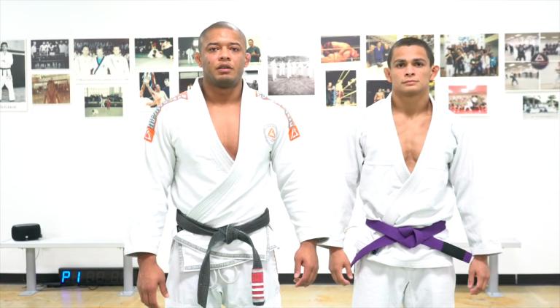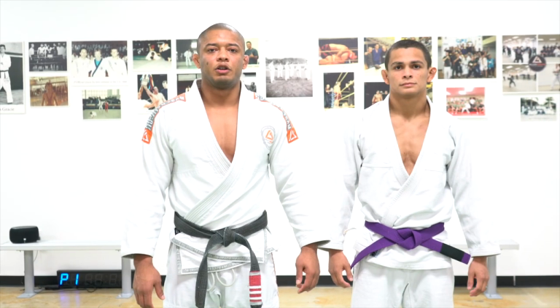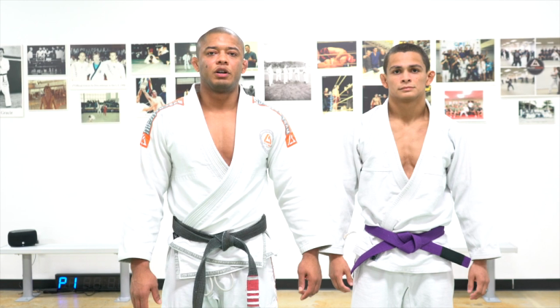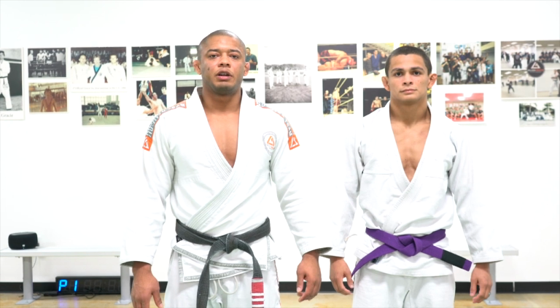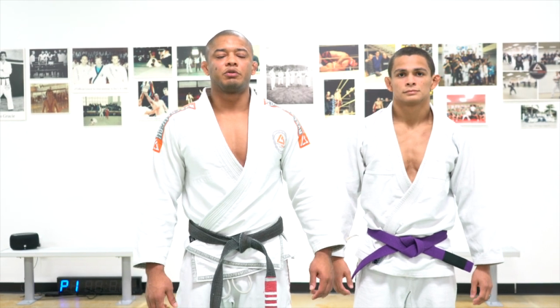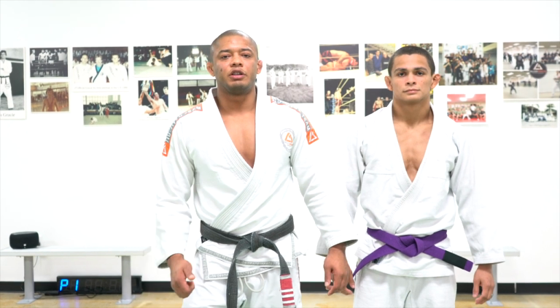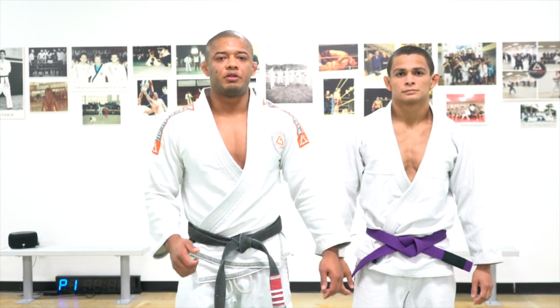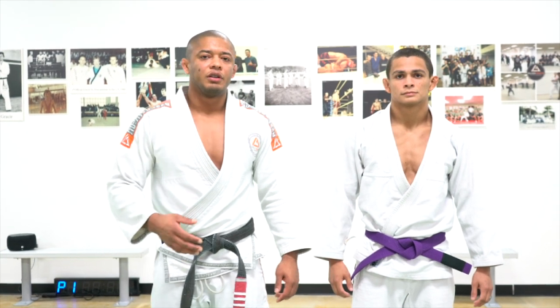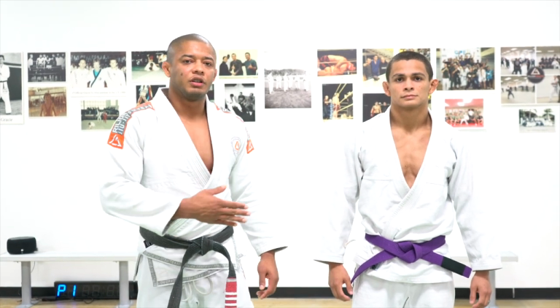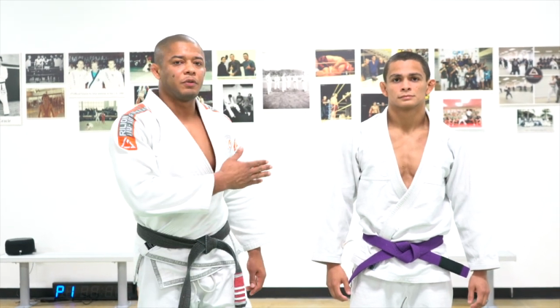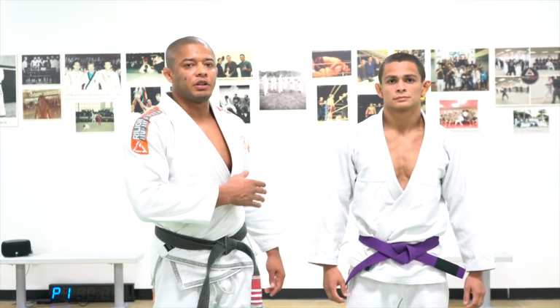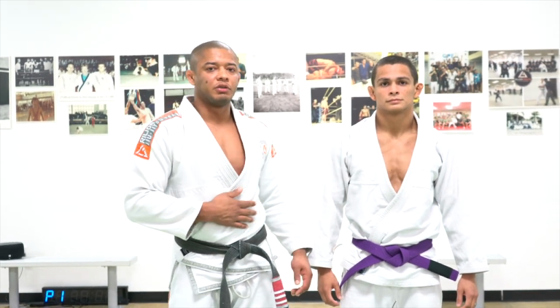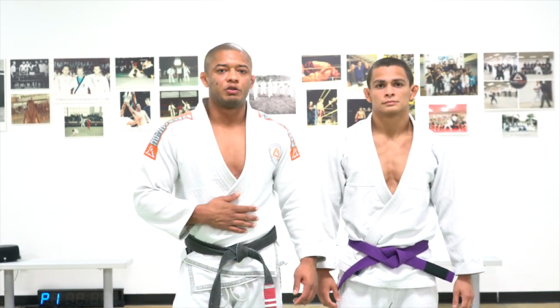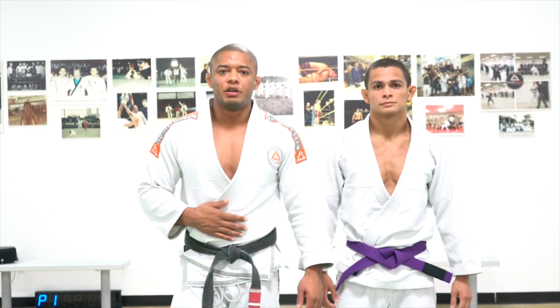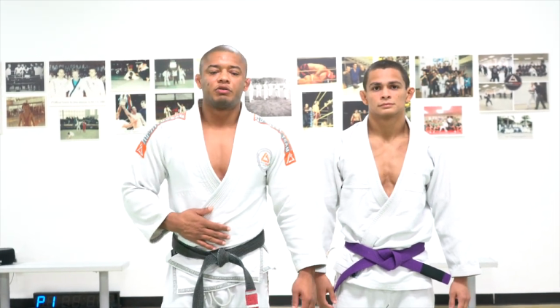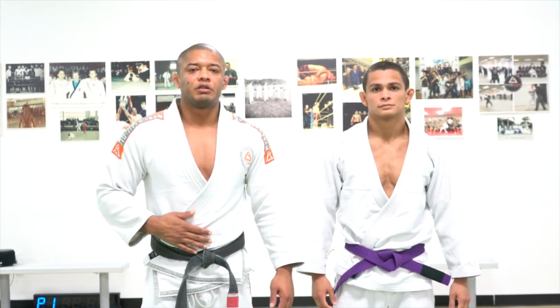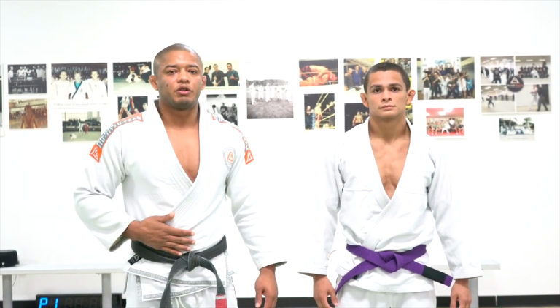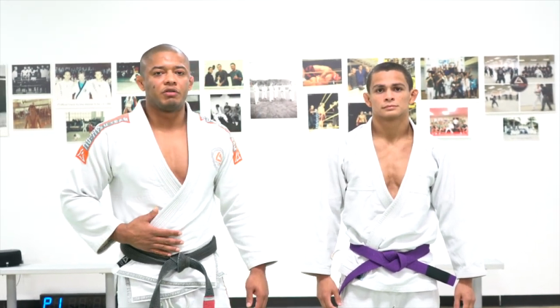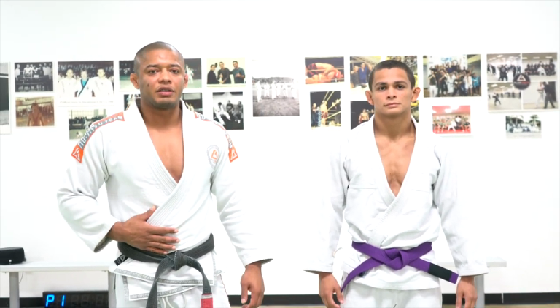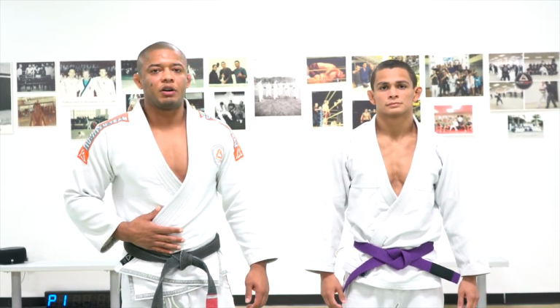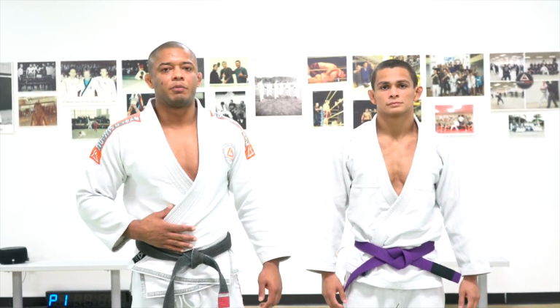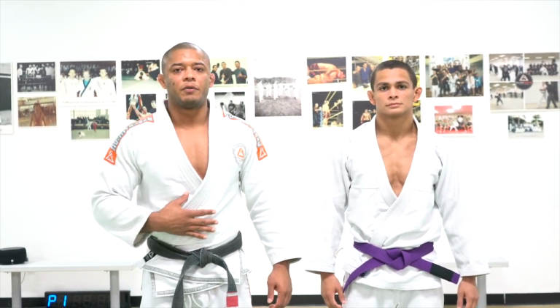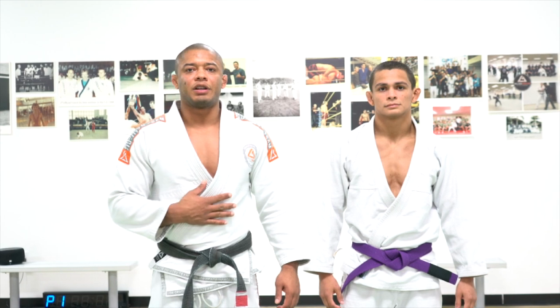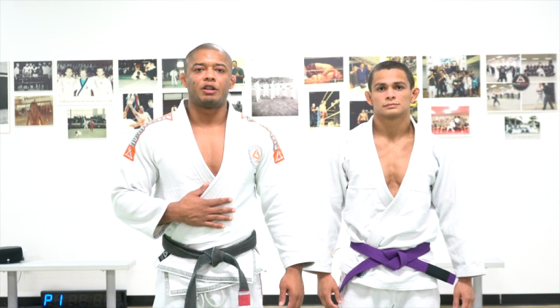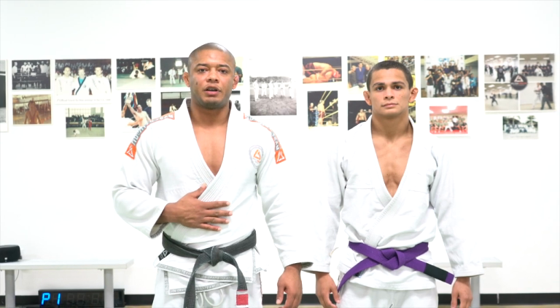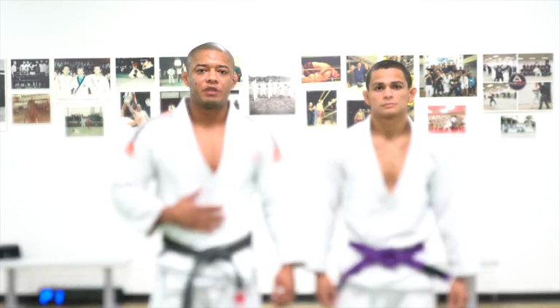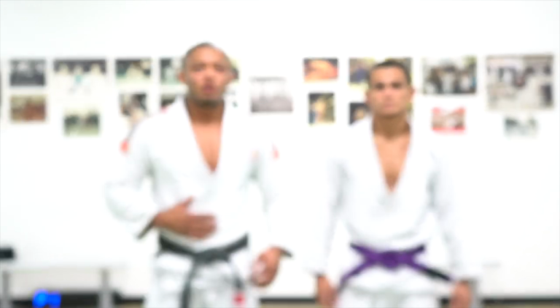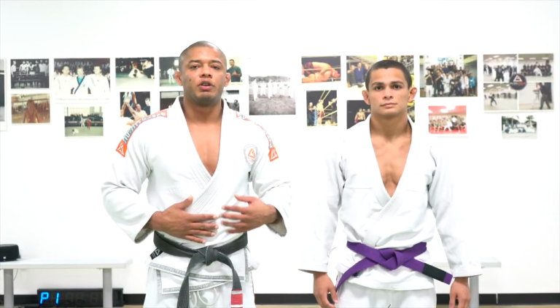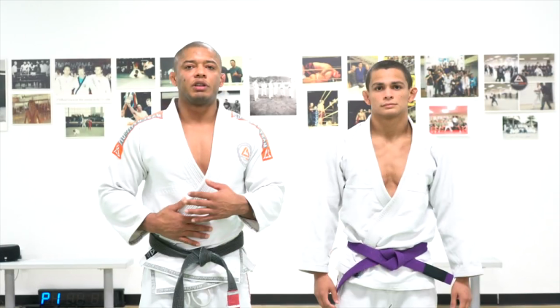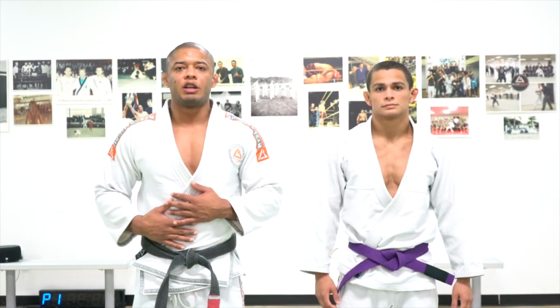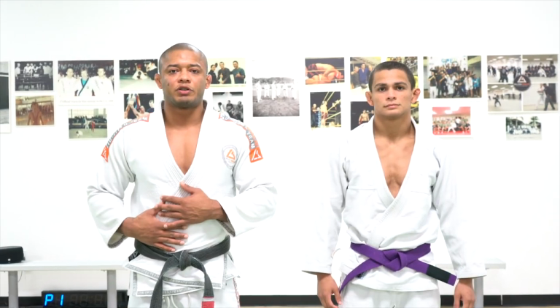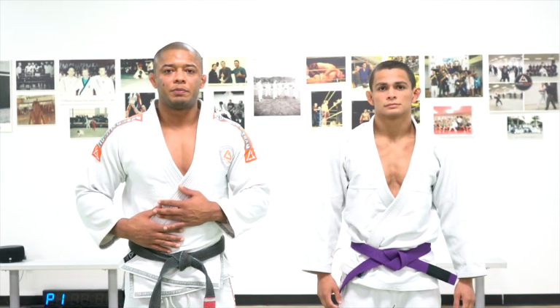Hello everyone, my name is Luis Antinho. This is my friend and student Duke. Today I'm going to show you guys how to prevent a guard pass going to De La Riva Sweep.